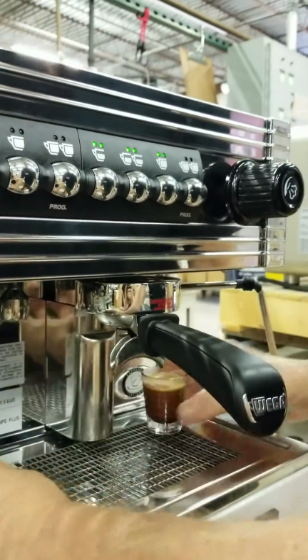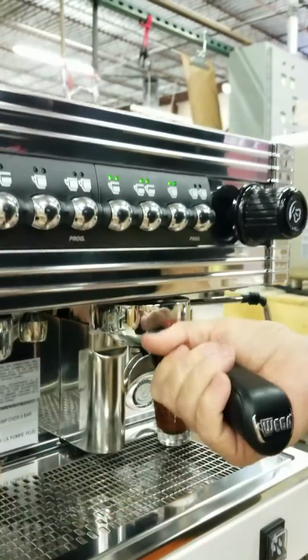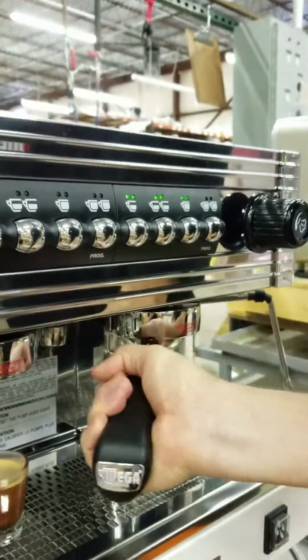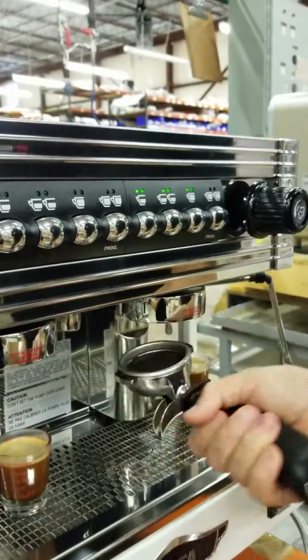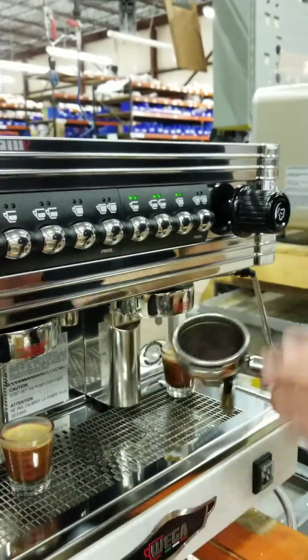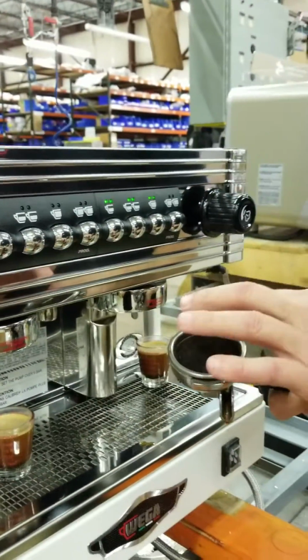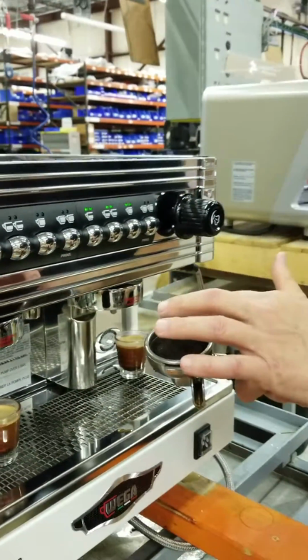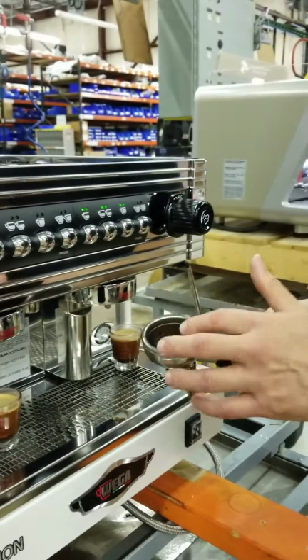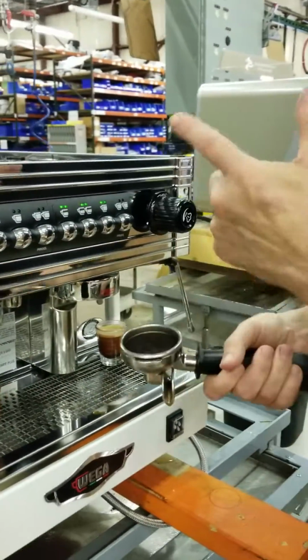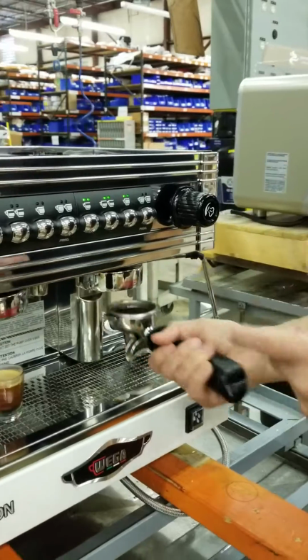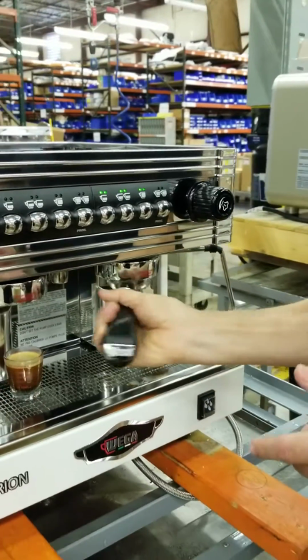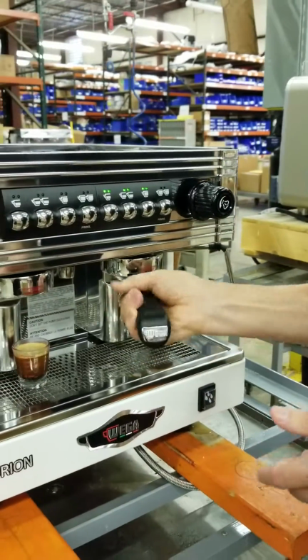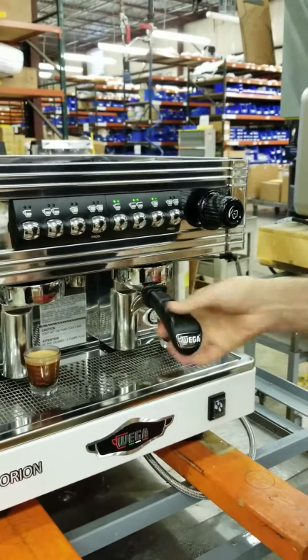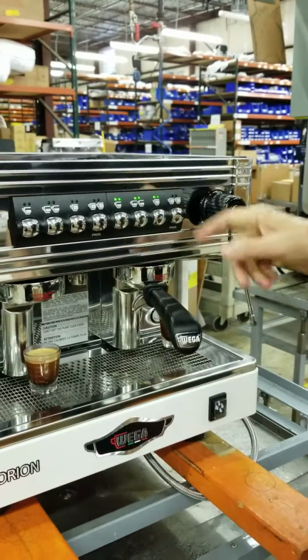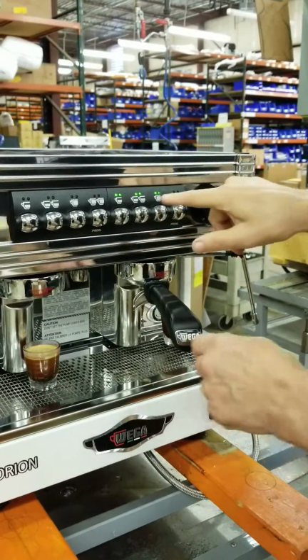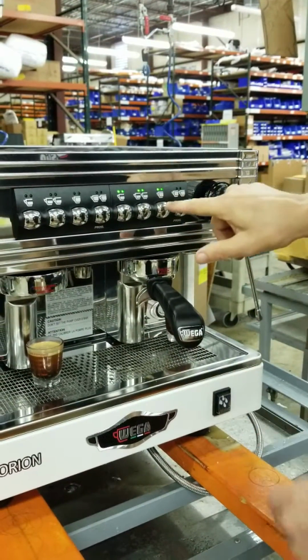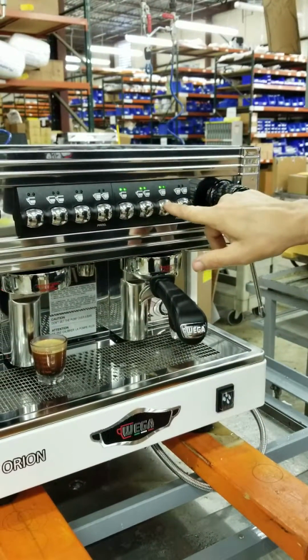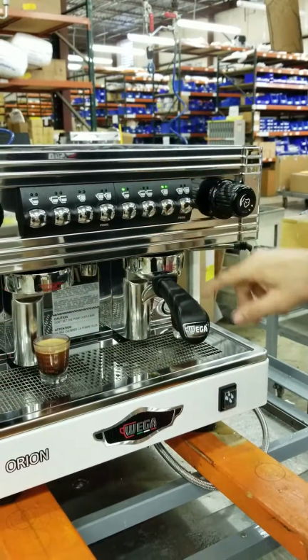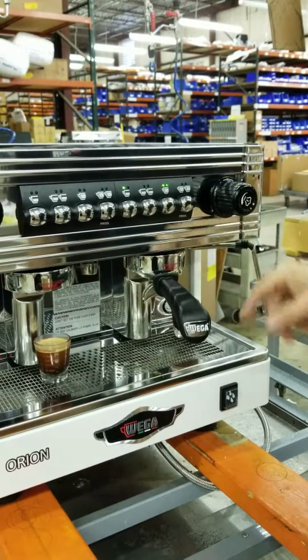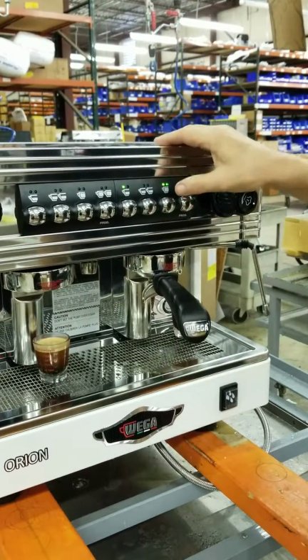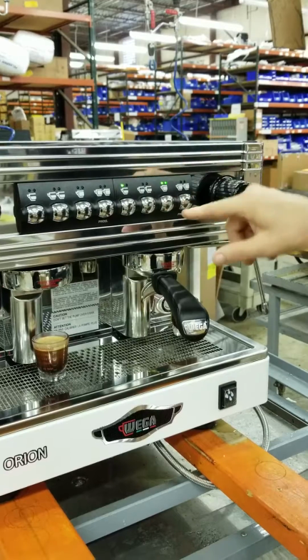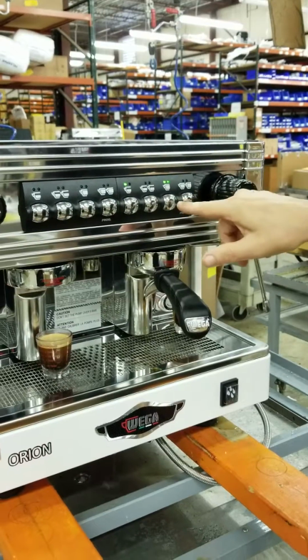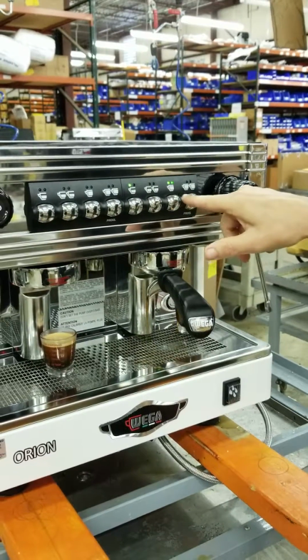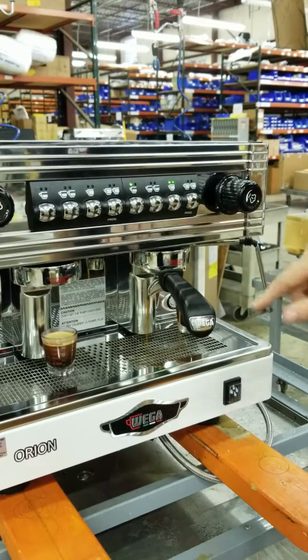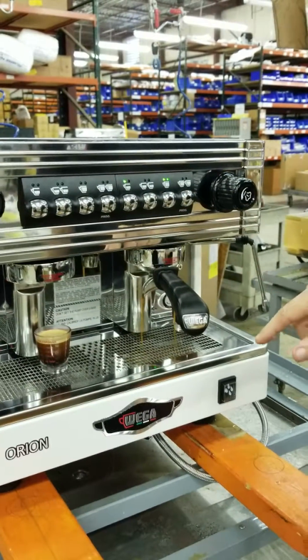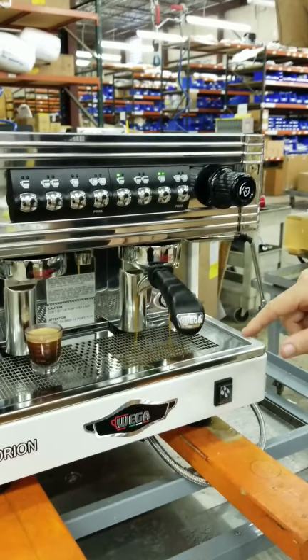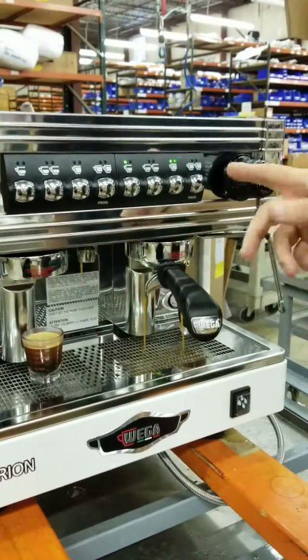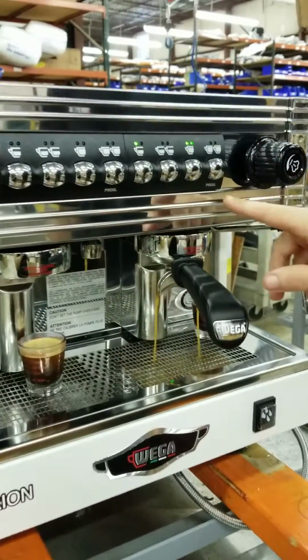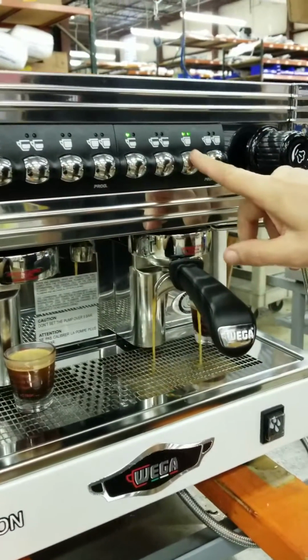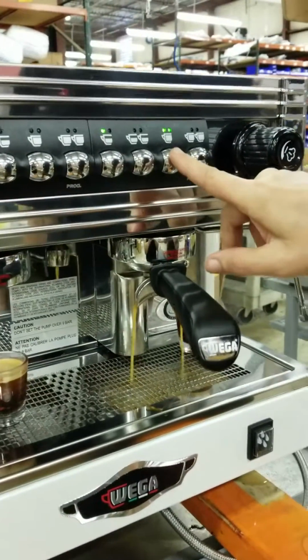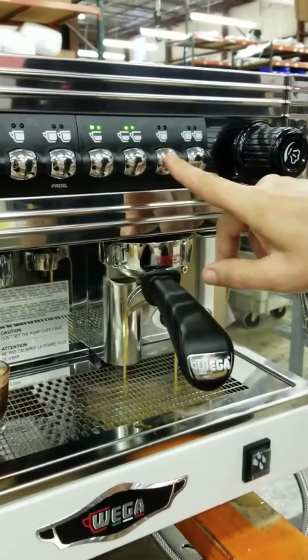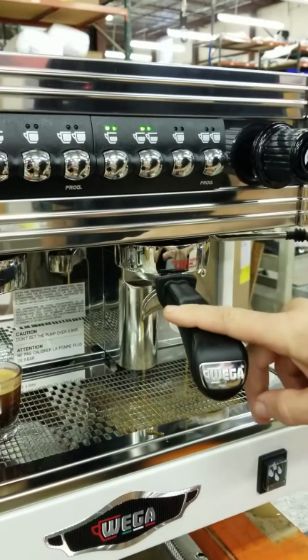Put fresh coffee in and just repeat the process. Go through it again — you can see the lights are up. Now I'm programming the second selection. Once I have what I want, it's stopped.